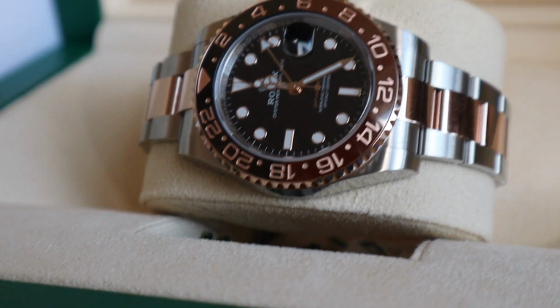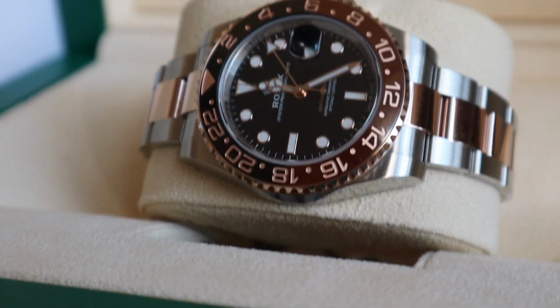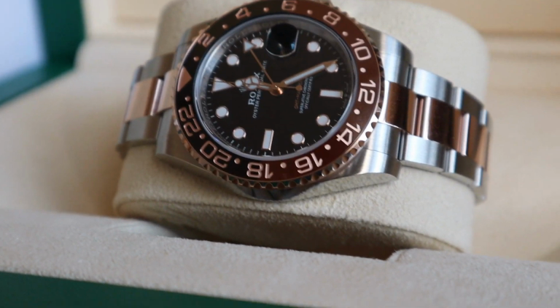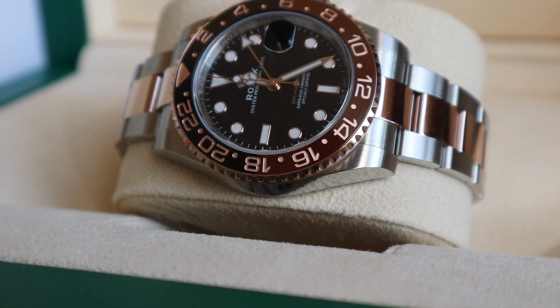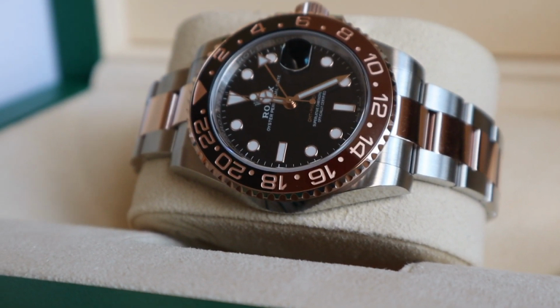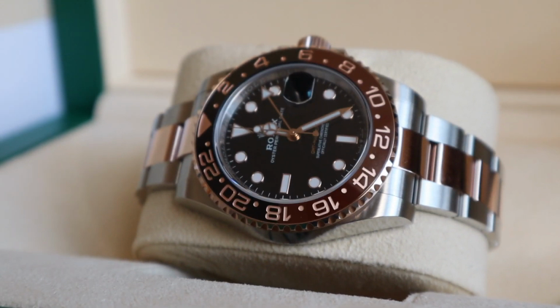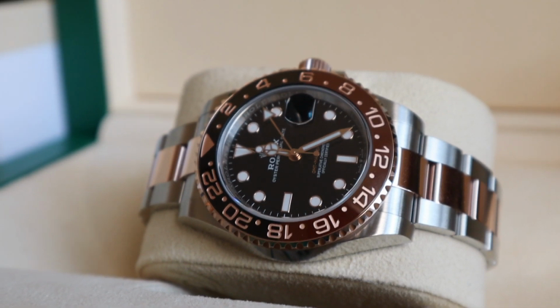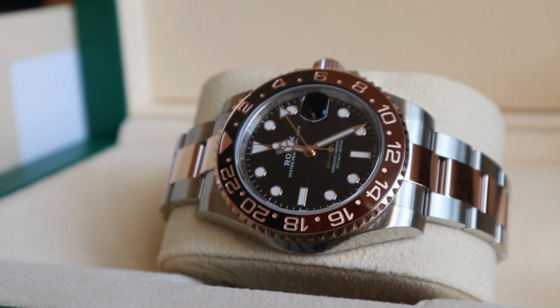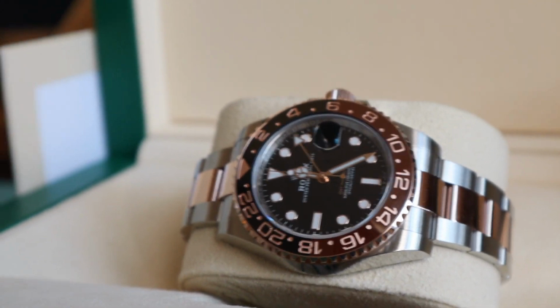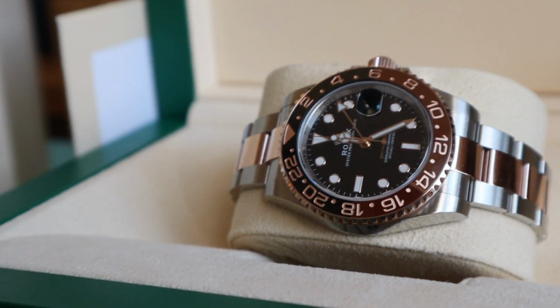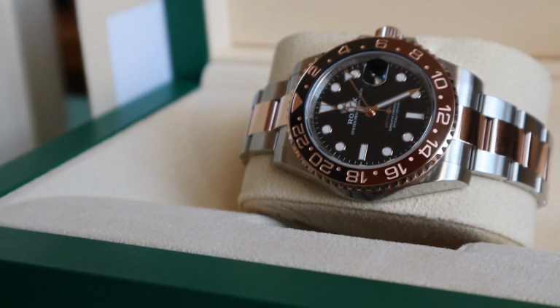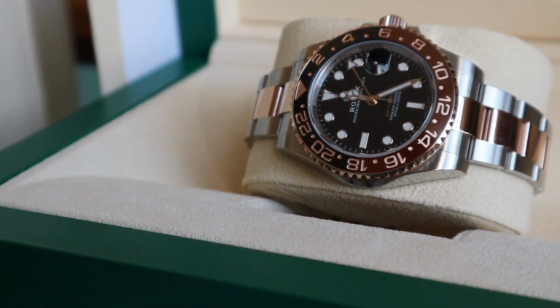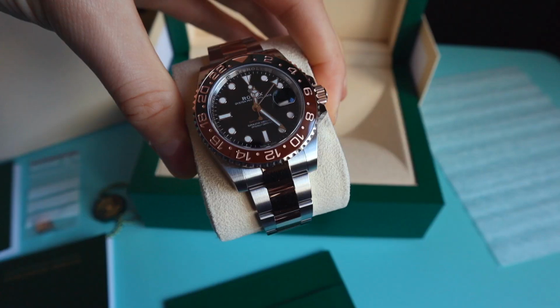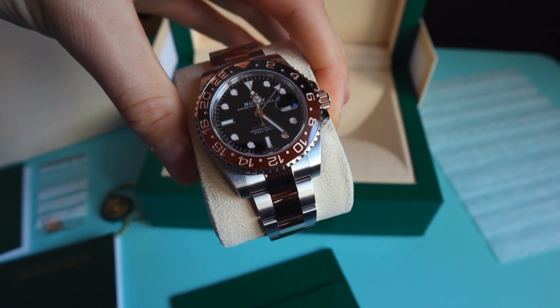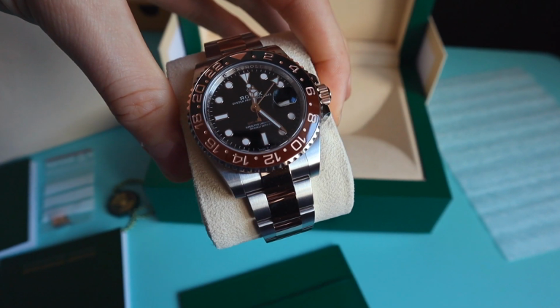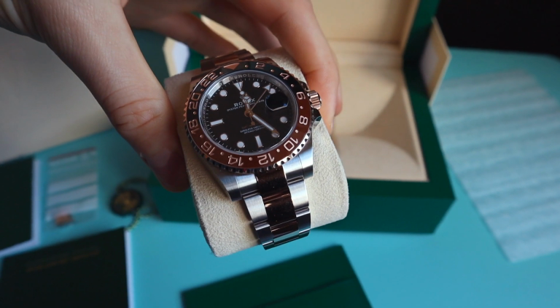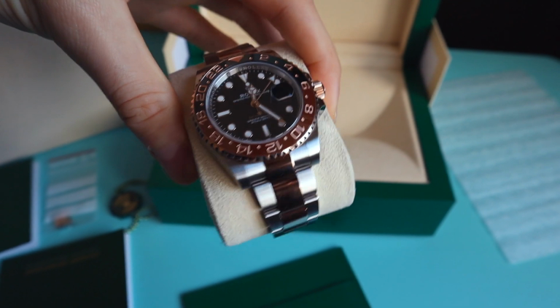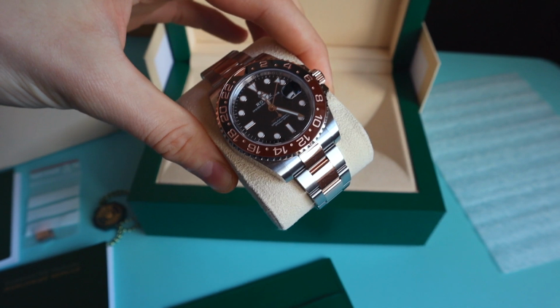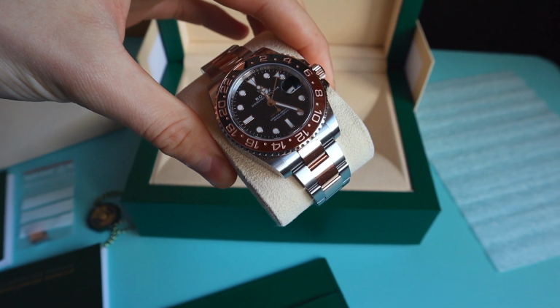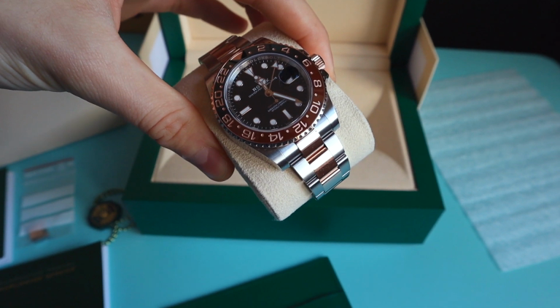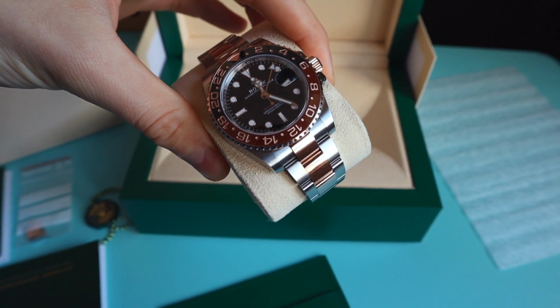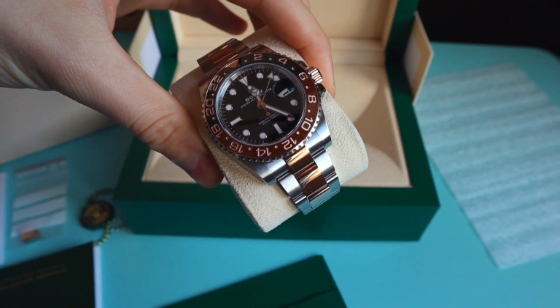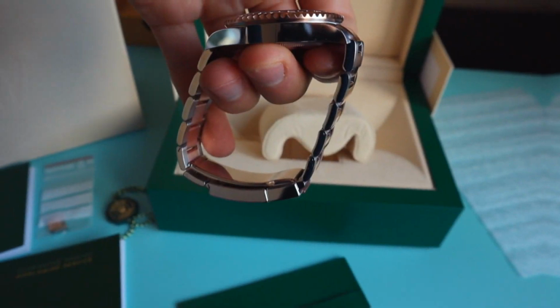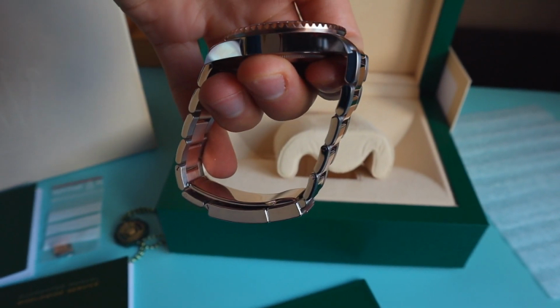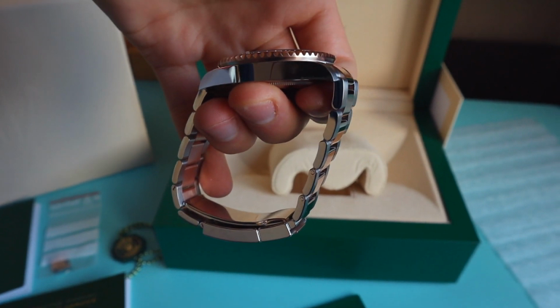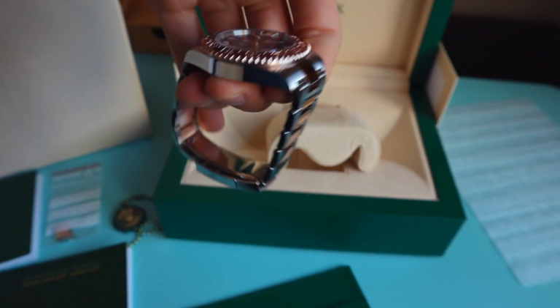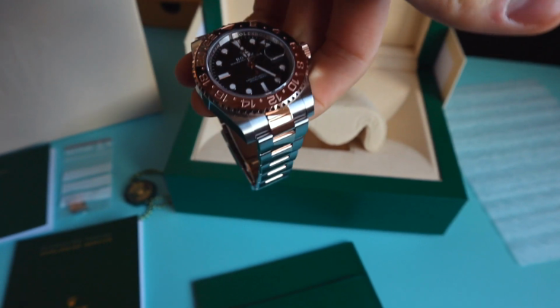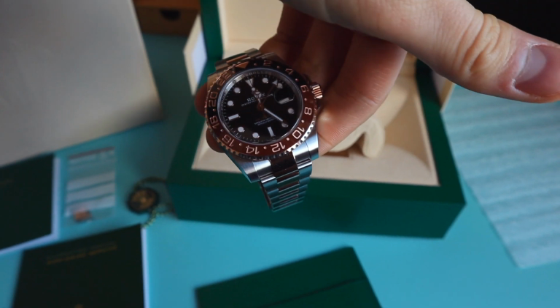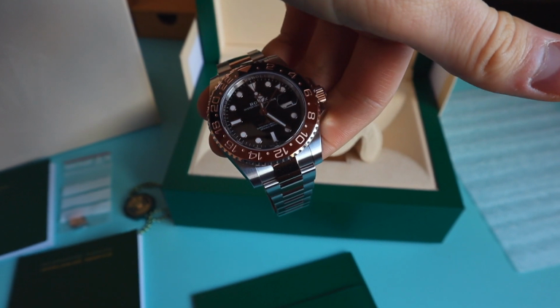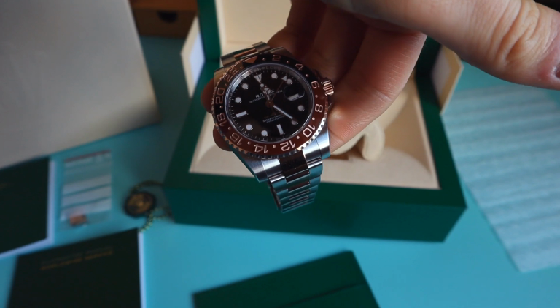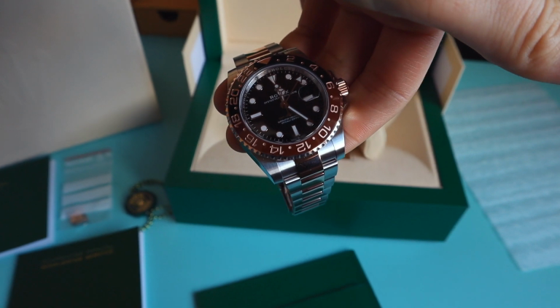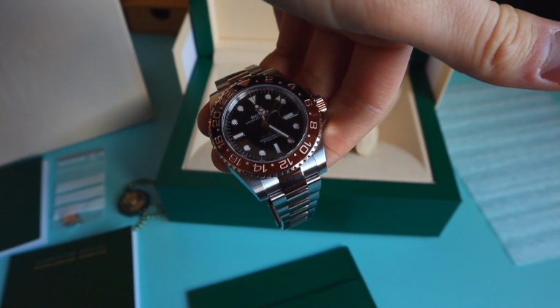And here we have the watch. I've done a hands-on review — I've got a watch review on this one and the link is going to be in the description below. One of the nicest watches, professional watches done in bi-metal.